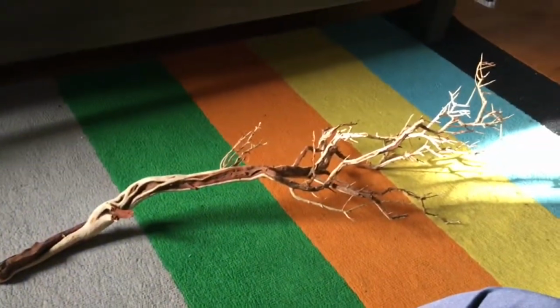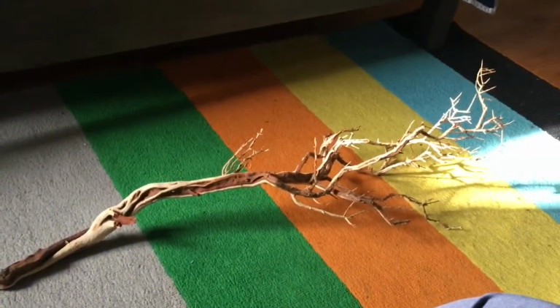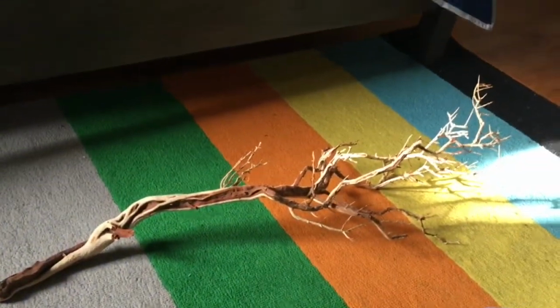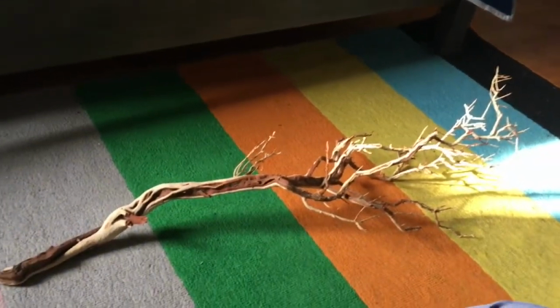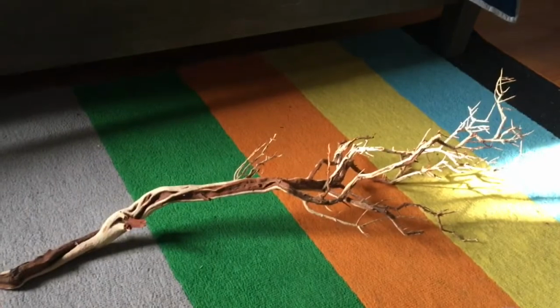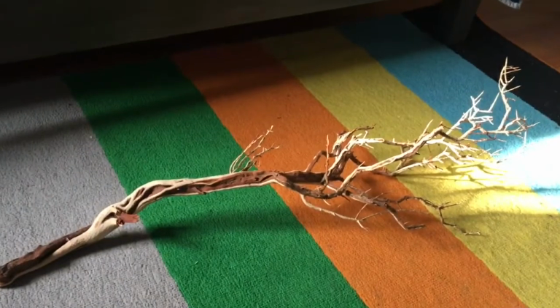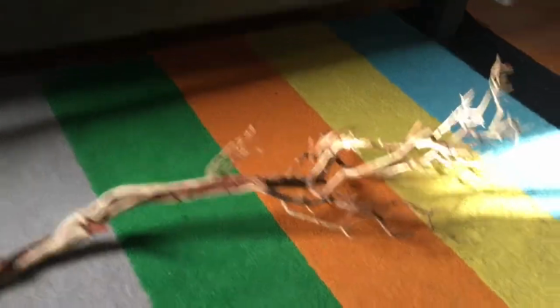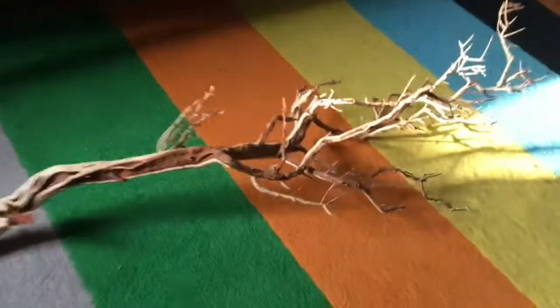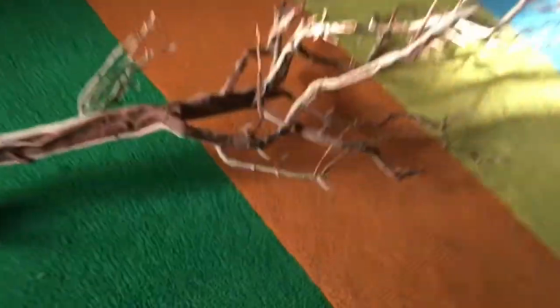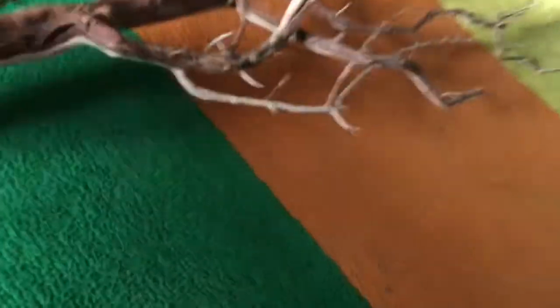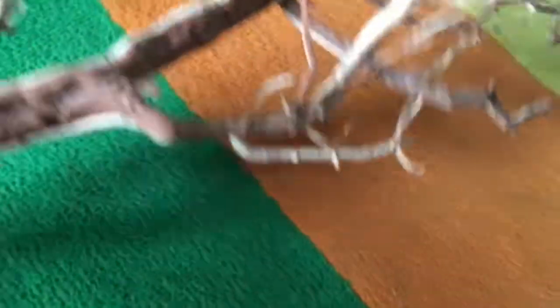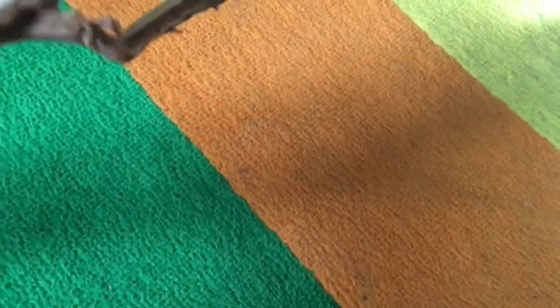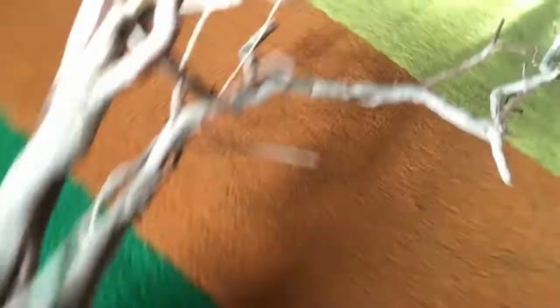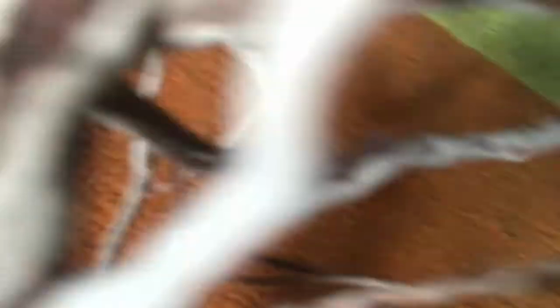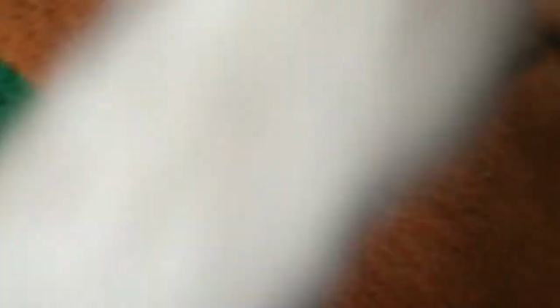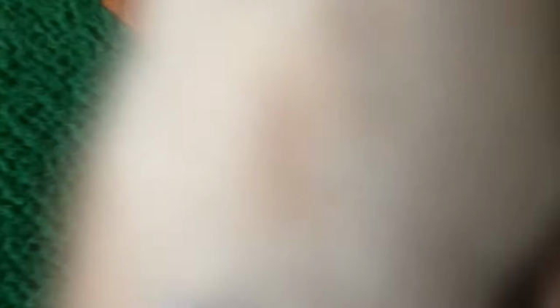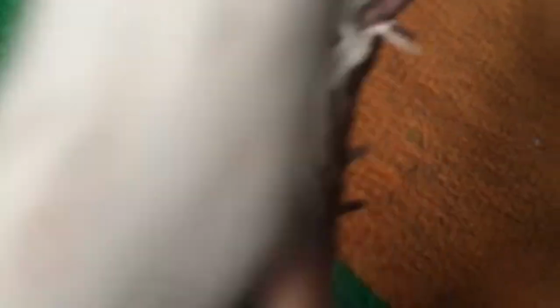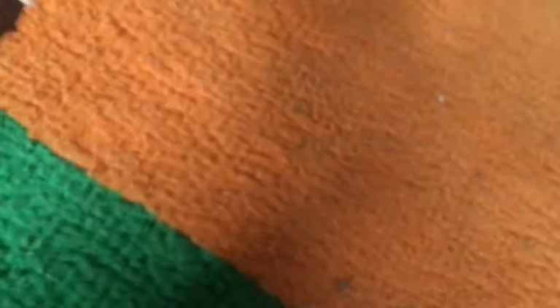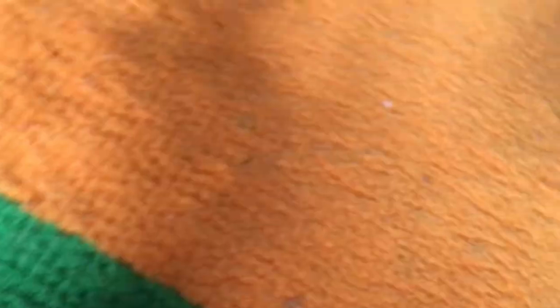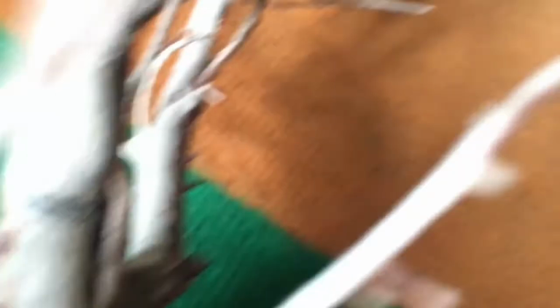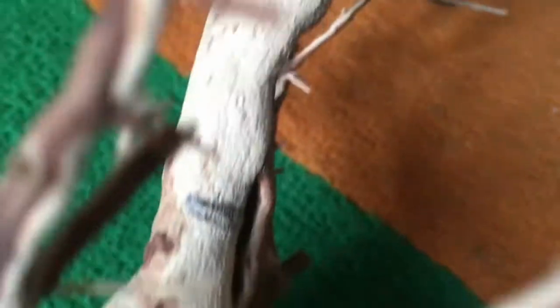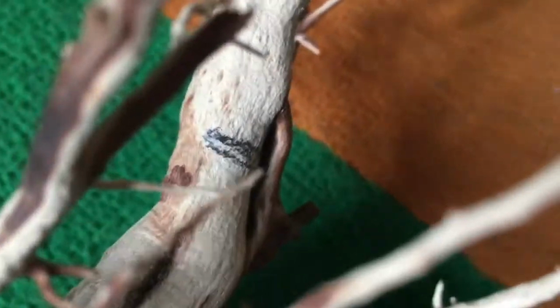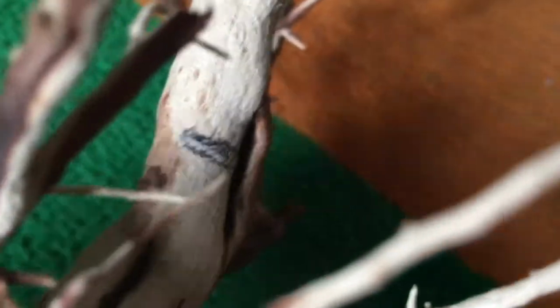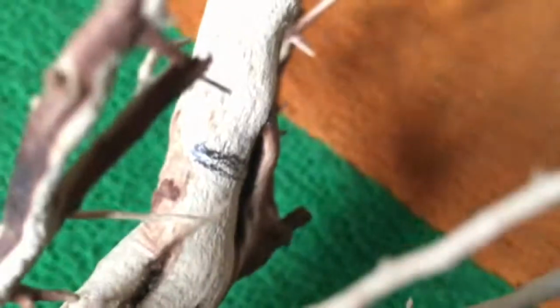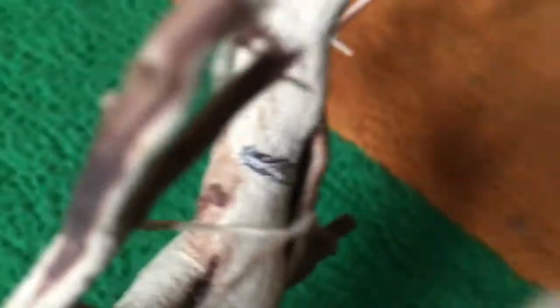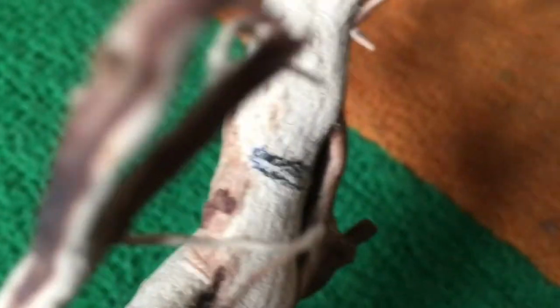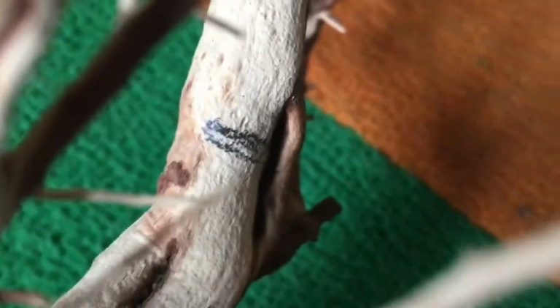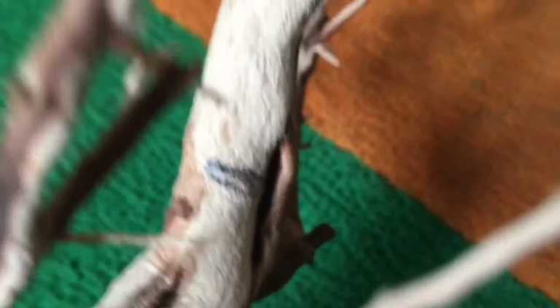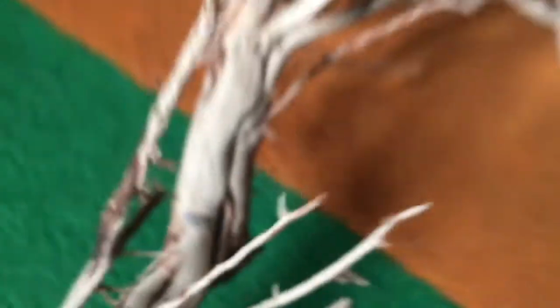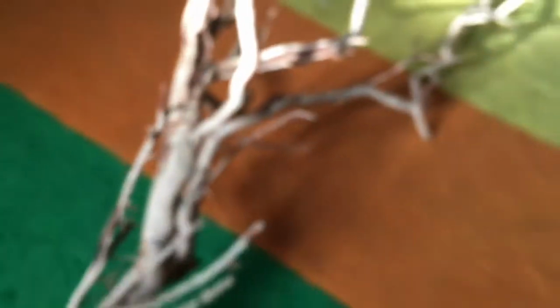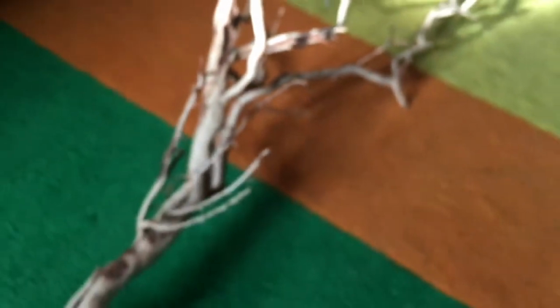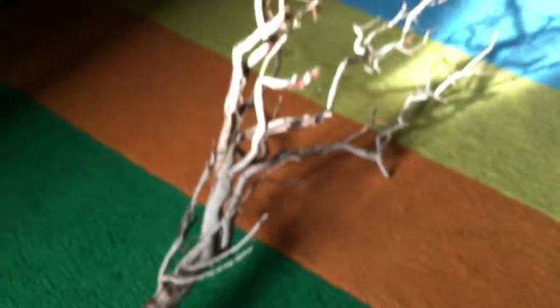The top part of the tank was just really empty, so I got this piece of wood. That mark right there is where I'm going to cut it because it's too tall to fit in my tank, and that's the tank it's going in.